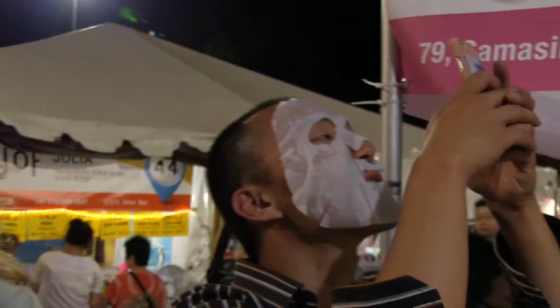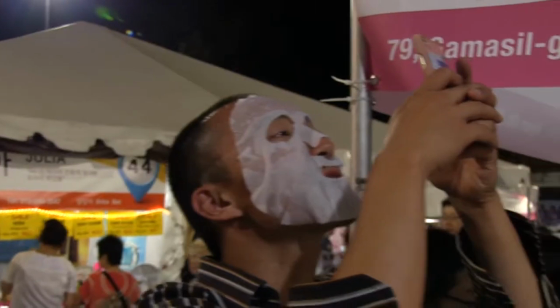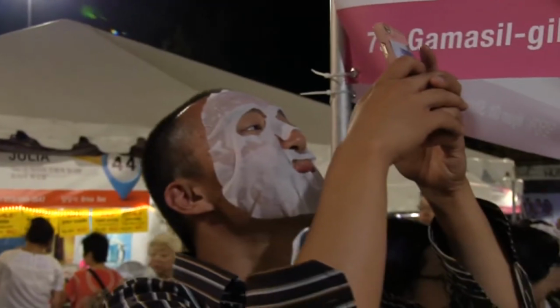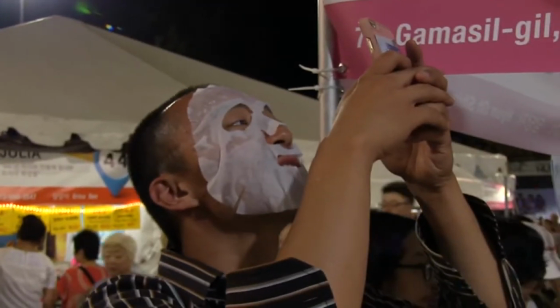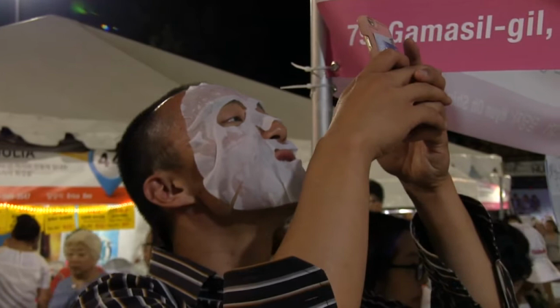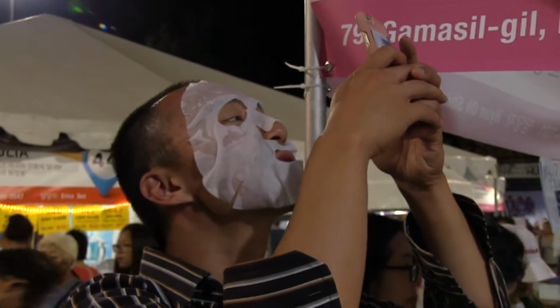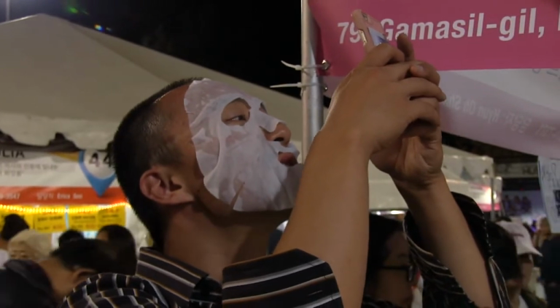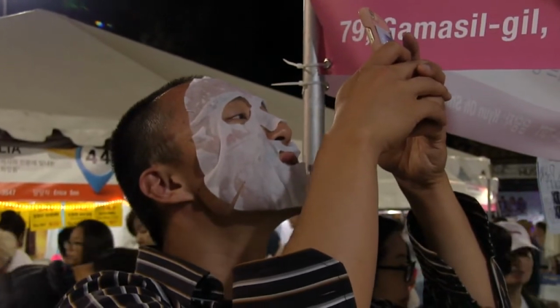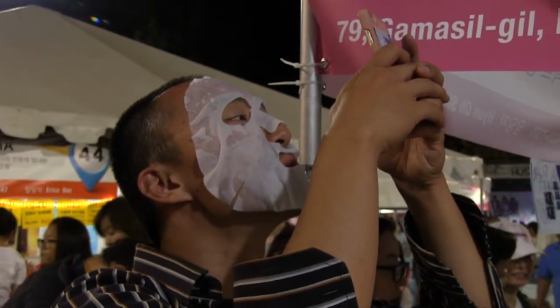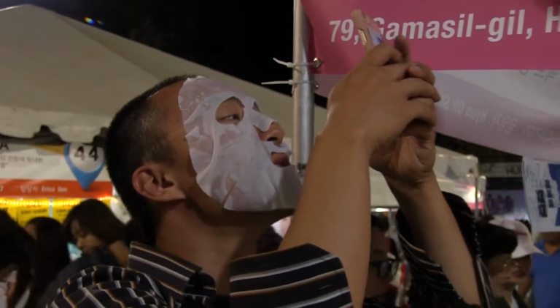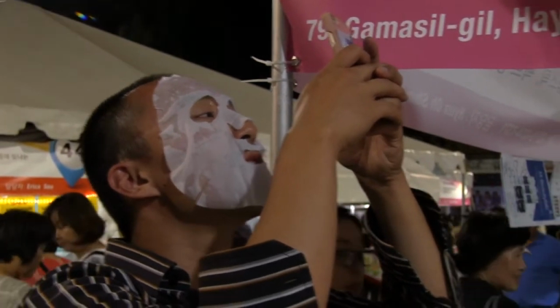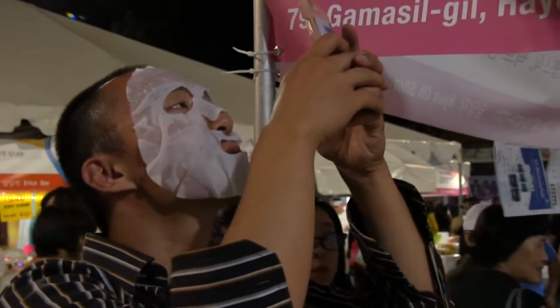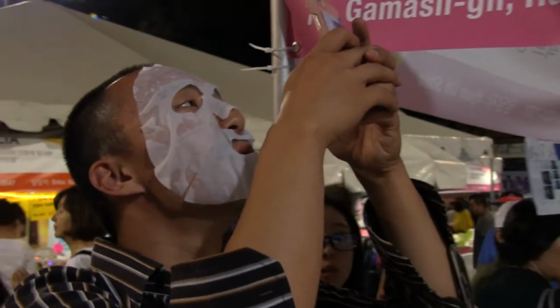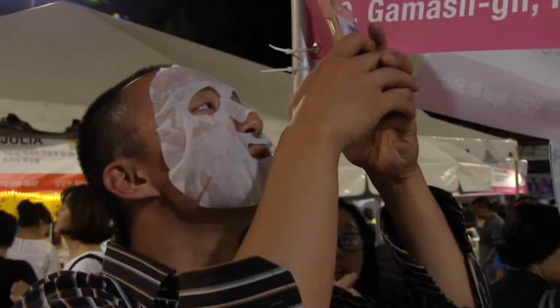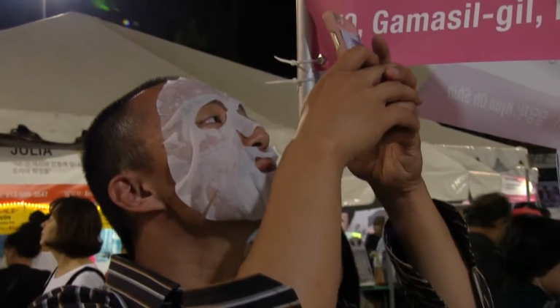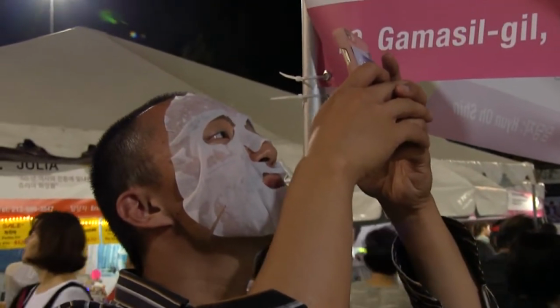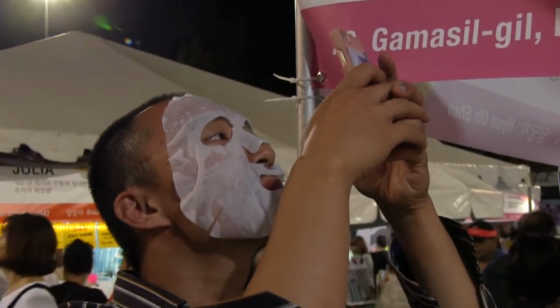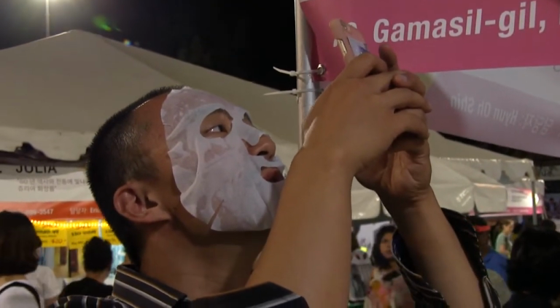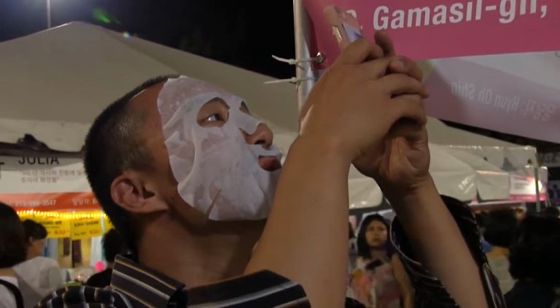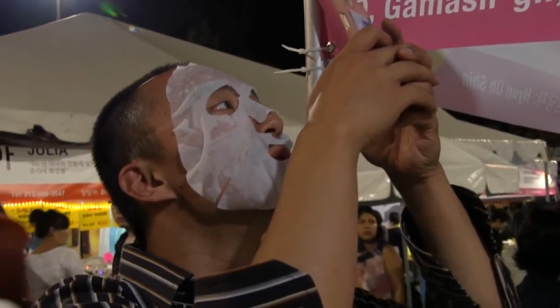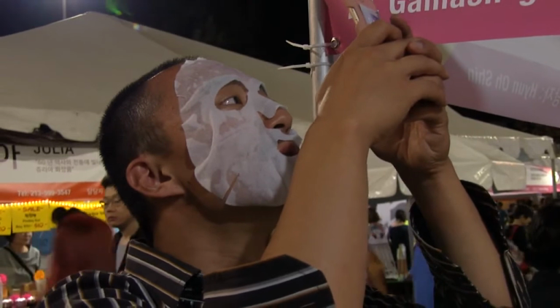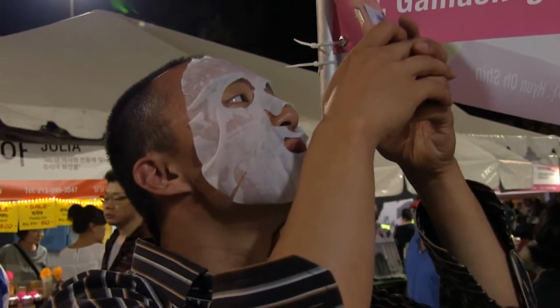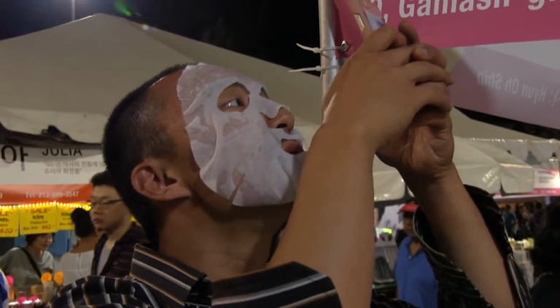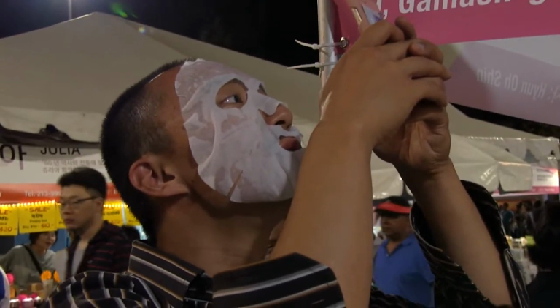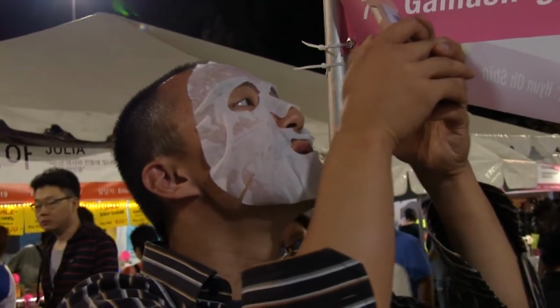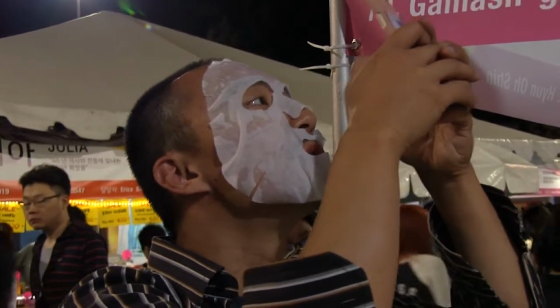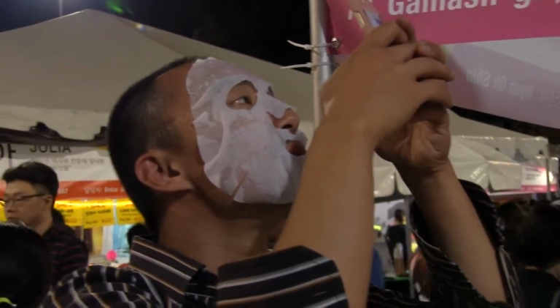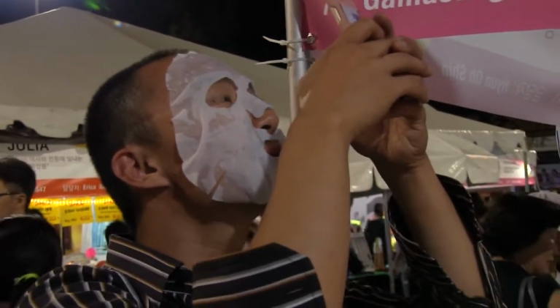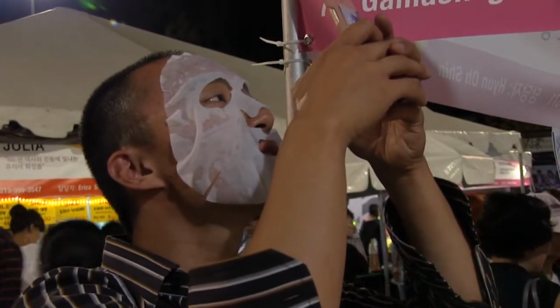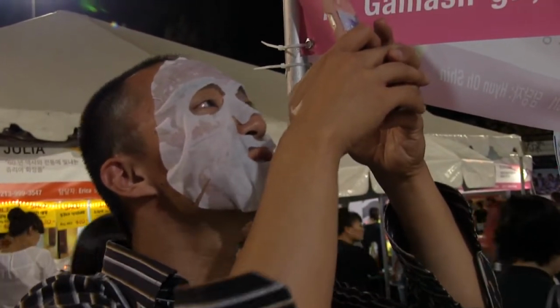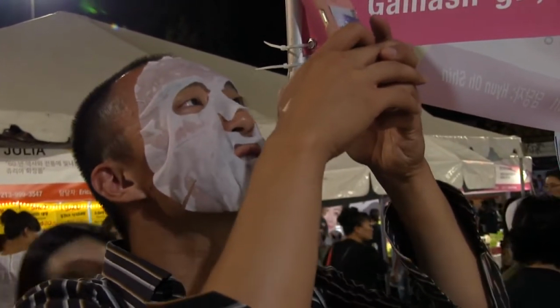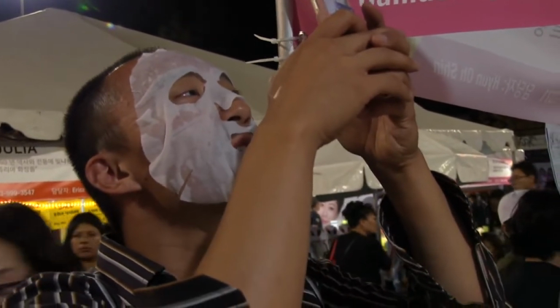I wish I could put my glasses on, but then my glasses will get wet. You can't see Koreans not wearing glasses — they just go to Facebook. Is this my channel? It's all in Korean.